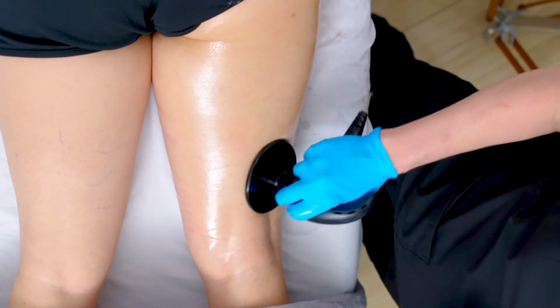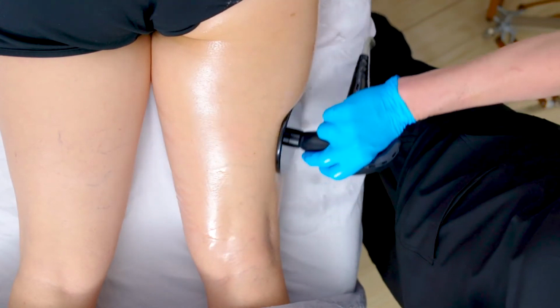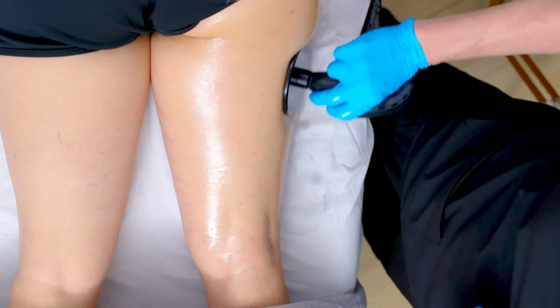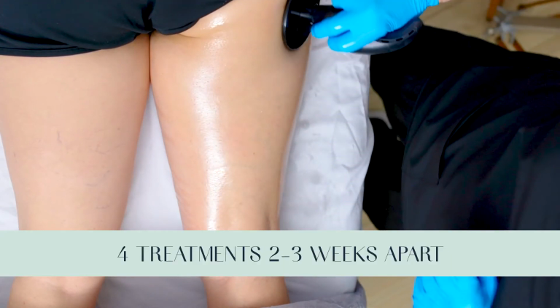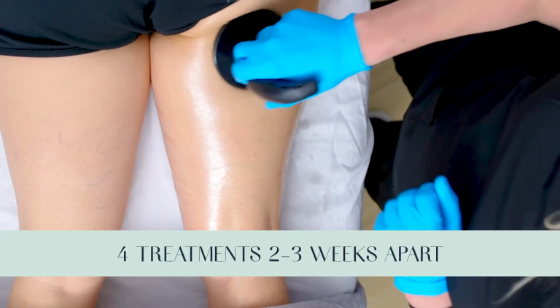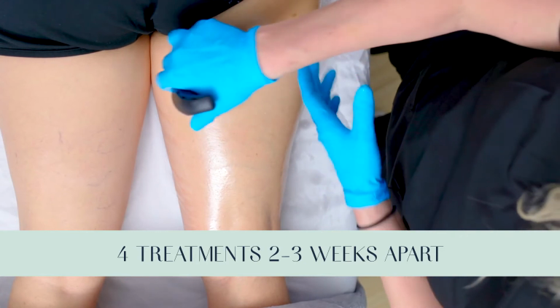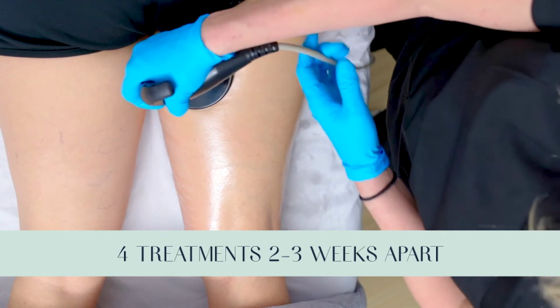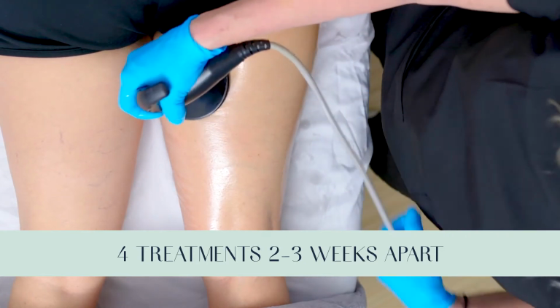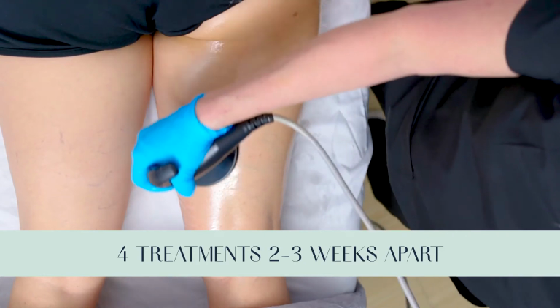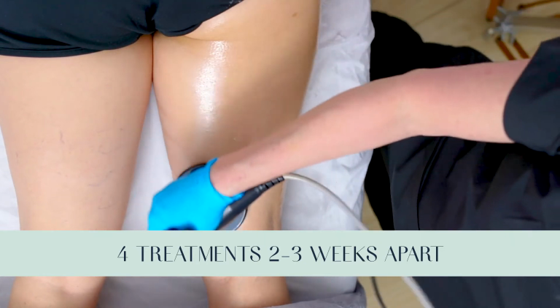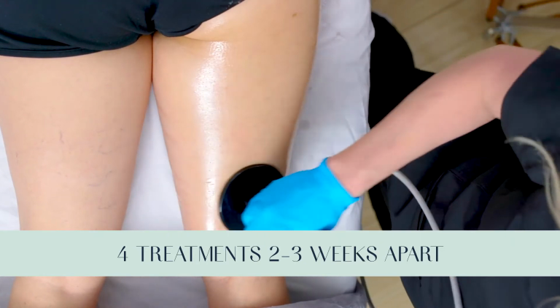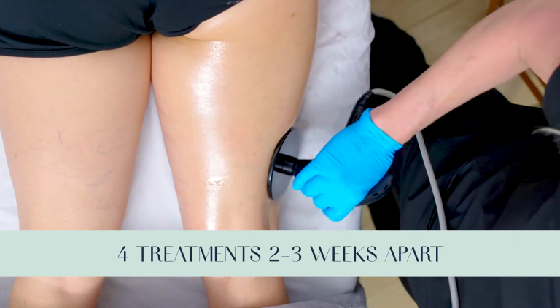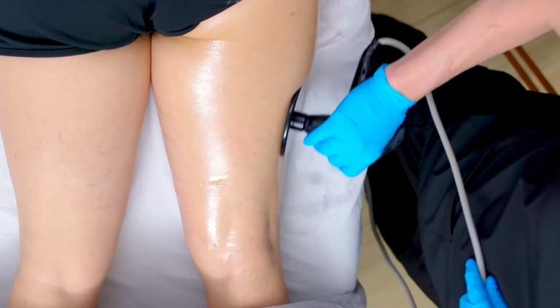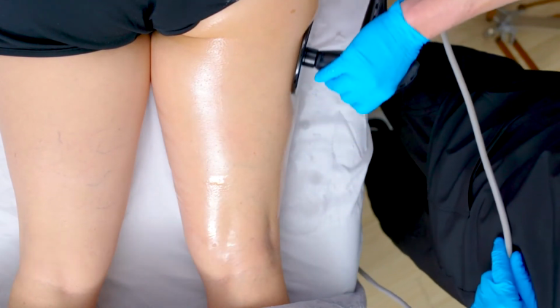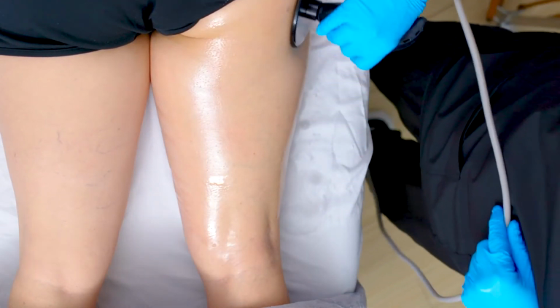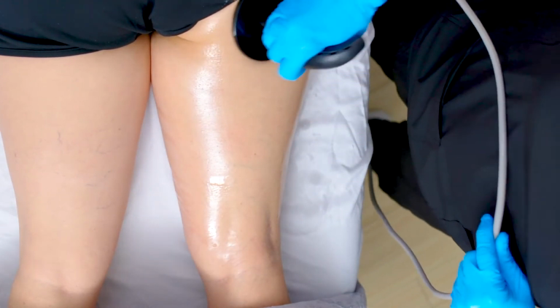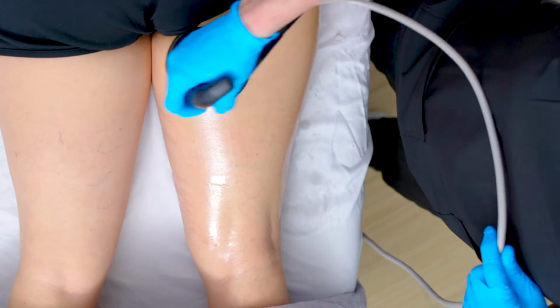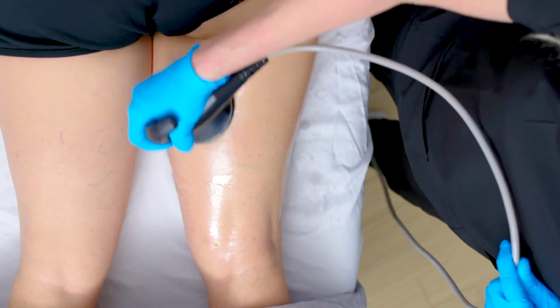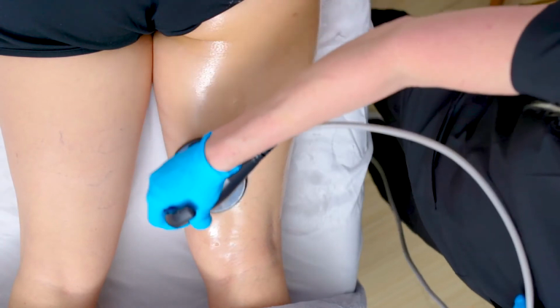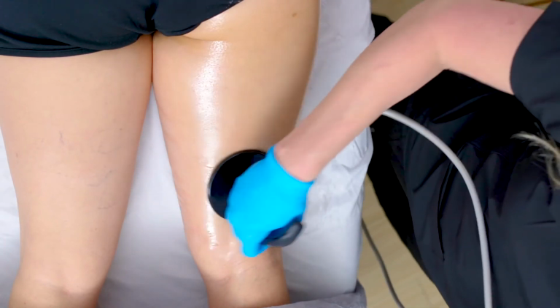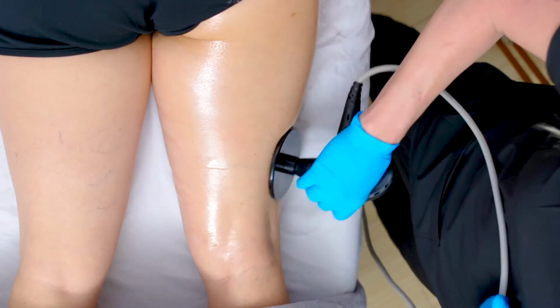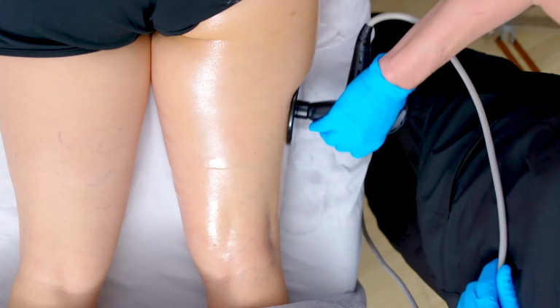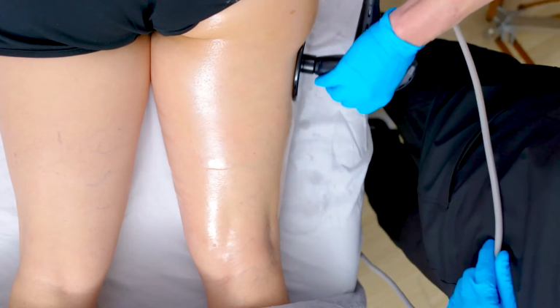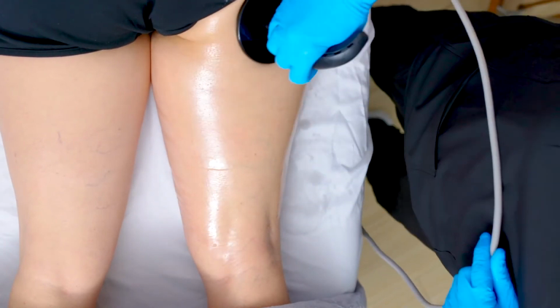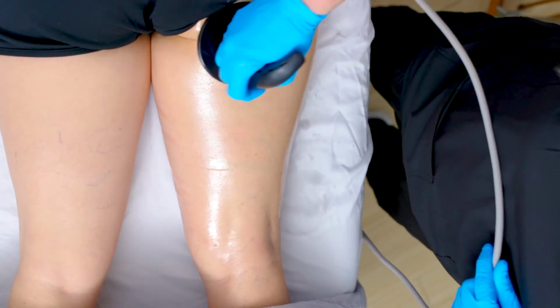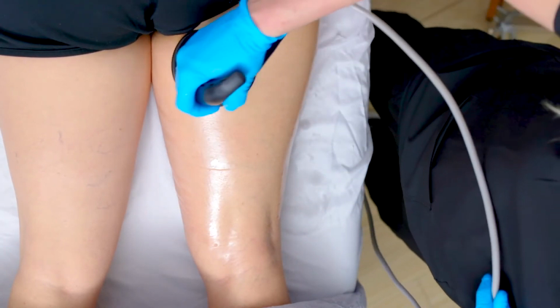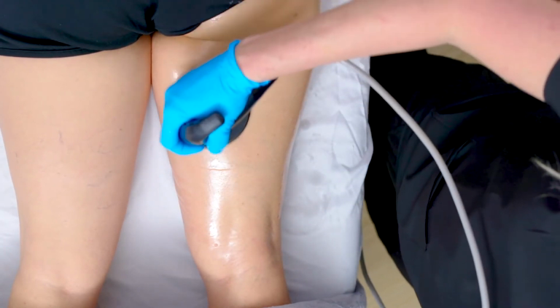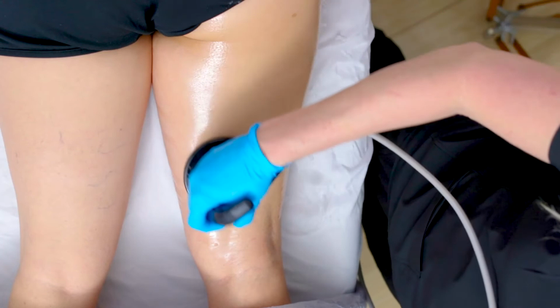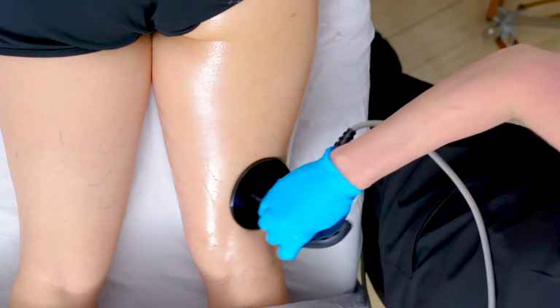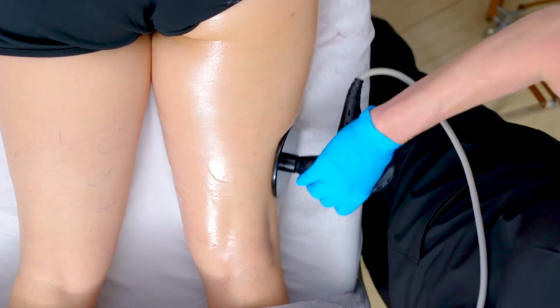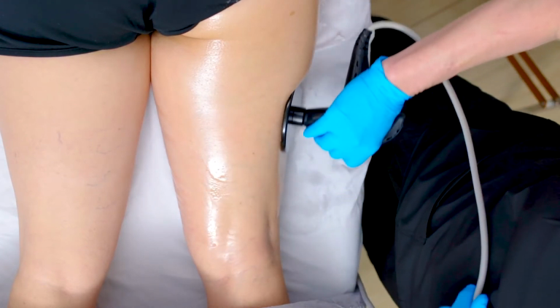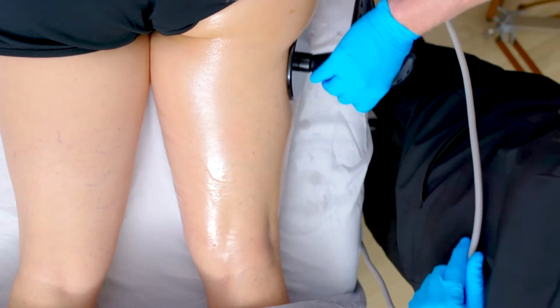Treatments are two to three weeks apart and there are four treatments needed. Thermi is very safe — it's radio frequency. The temperature gets up to about 45 degrees Celsius, which is equal to about 115 Fahrenheit.